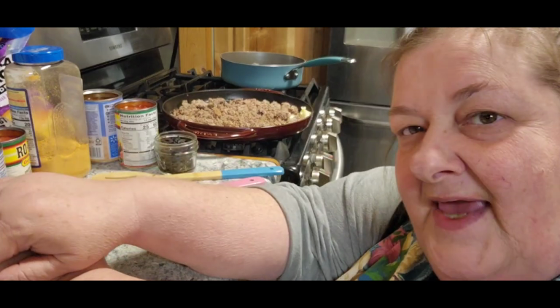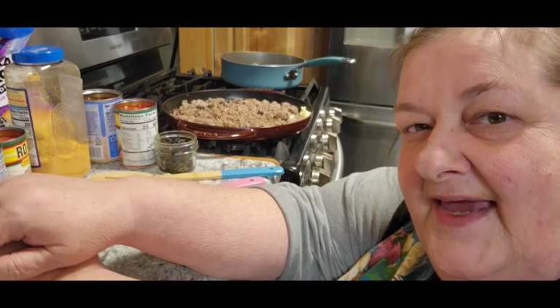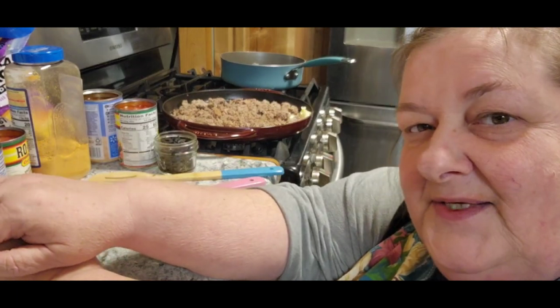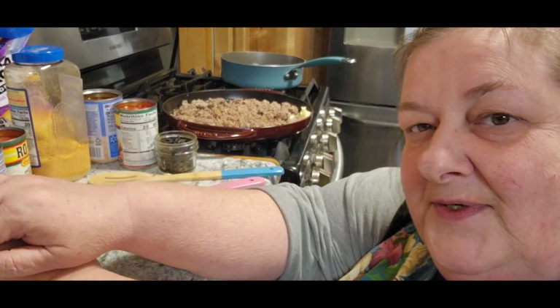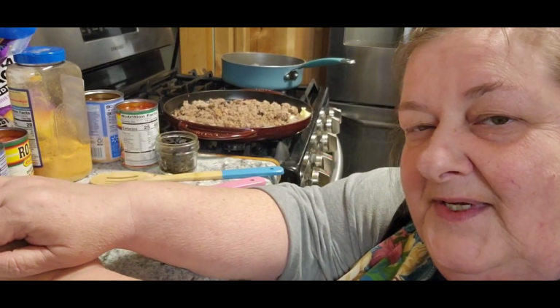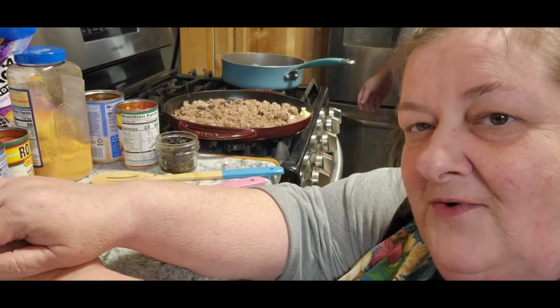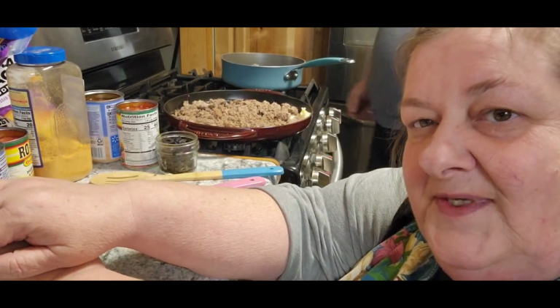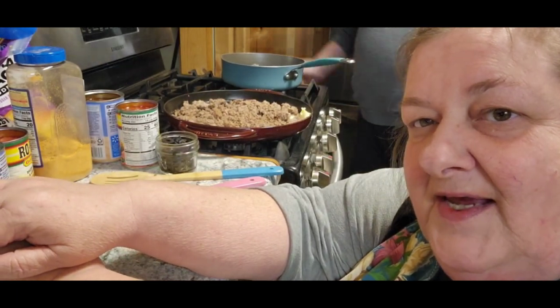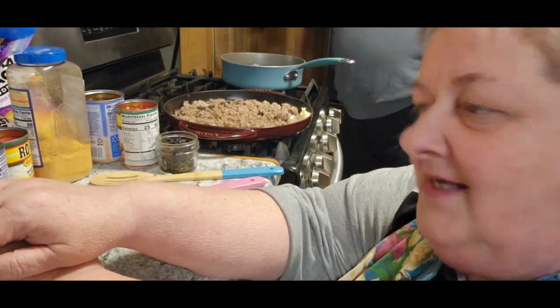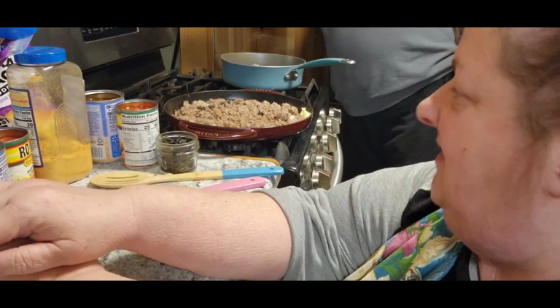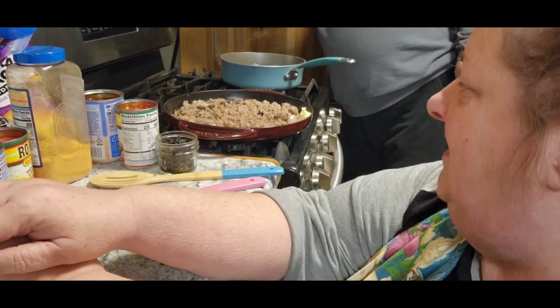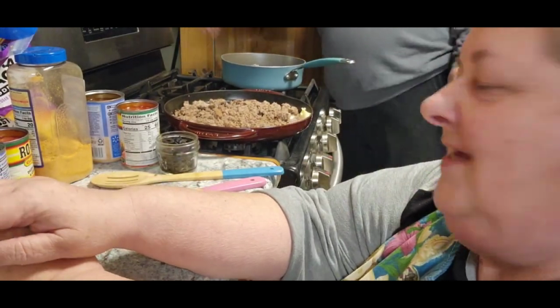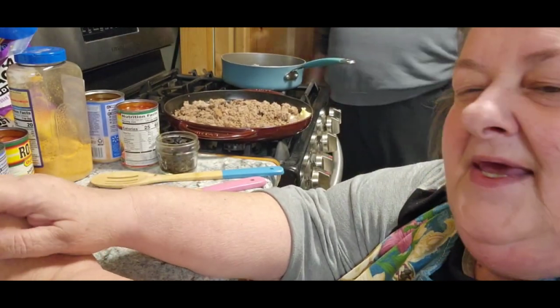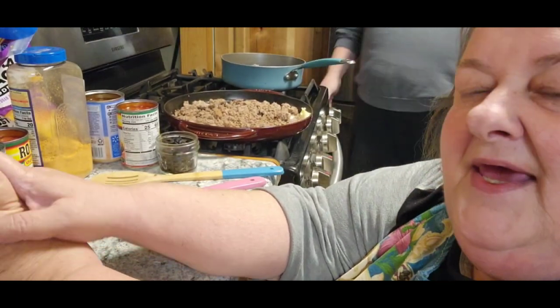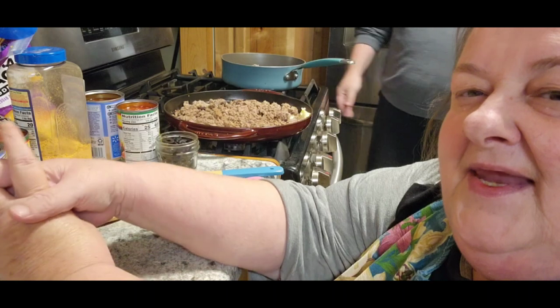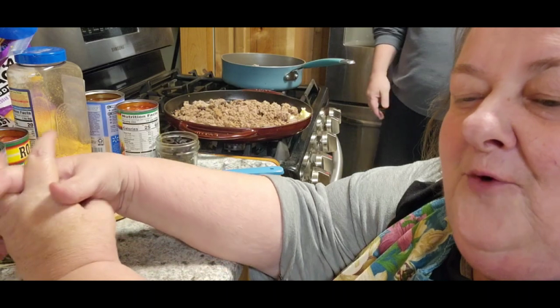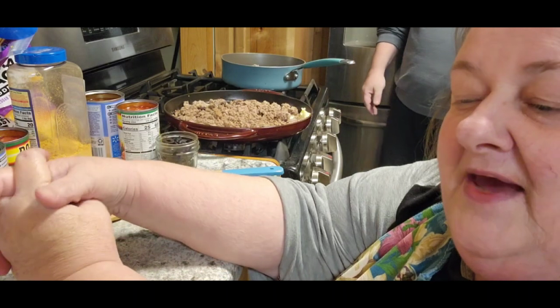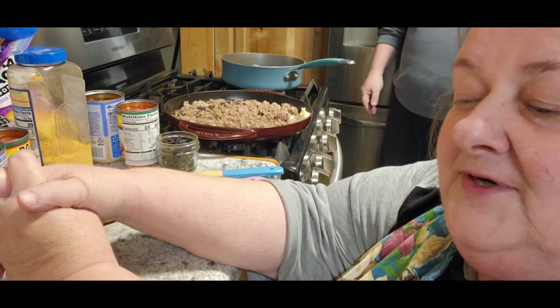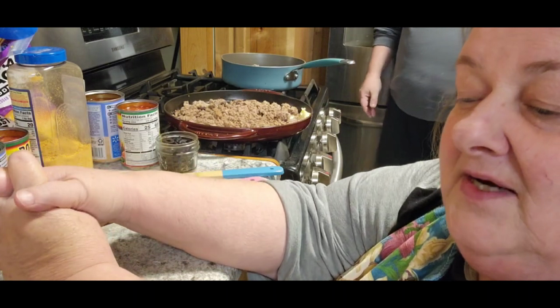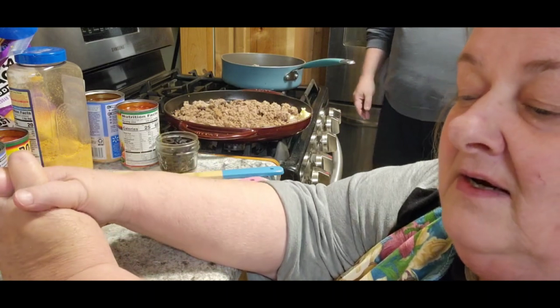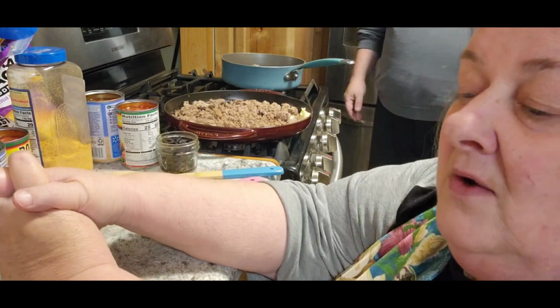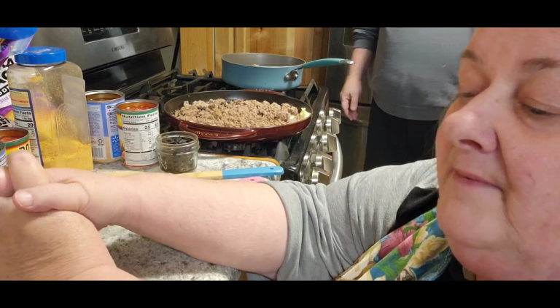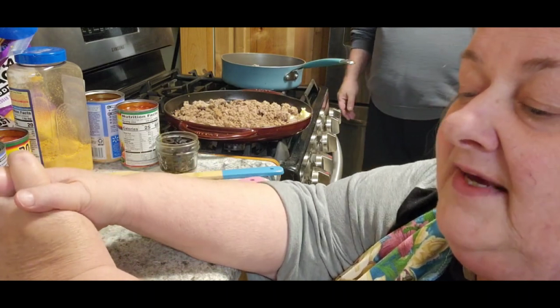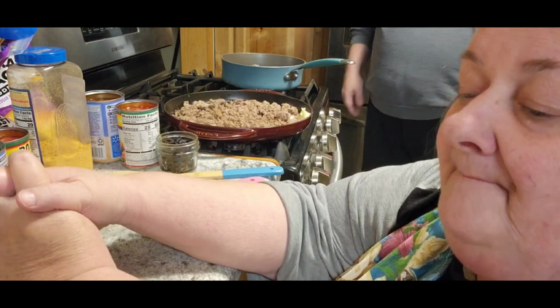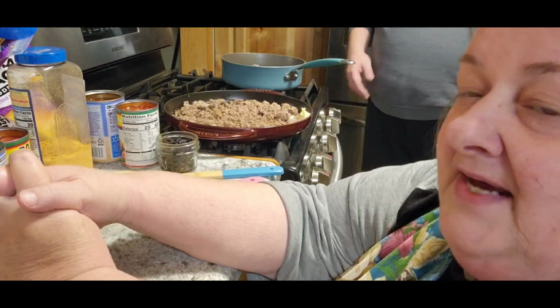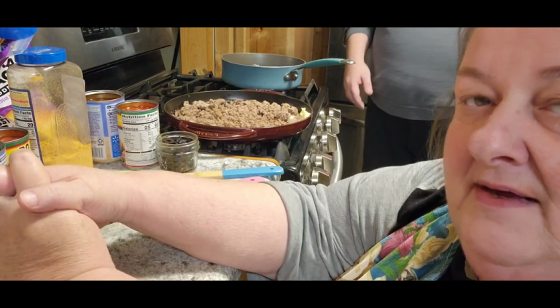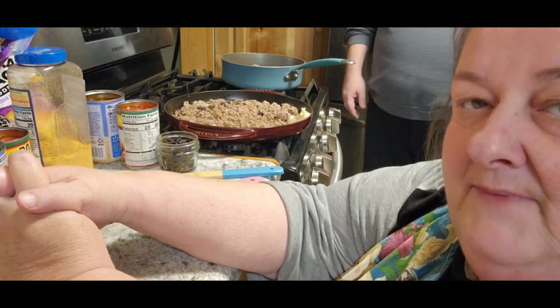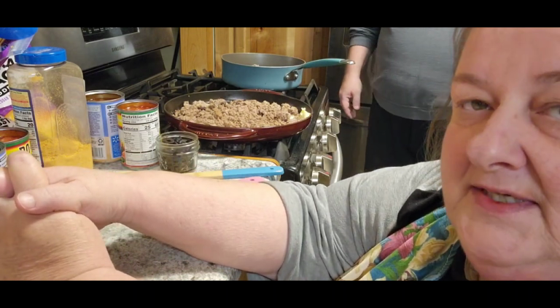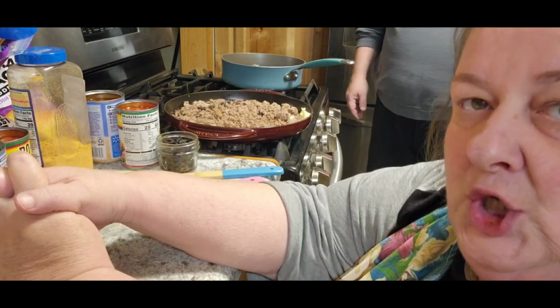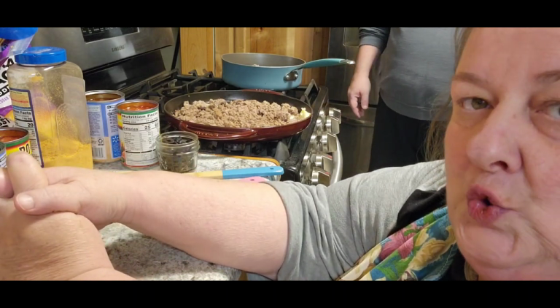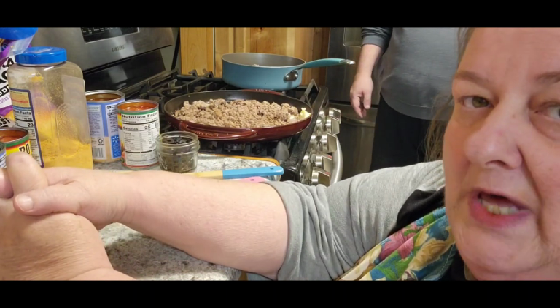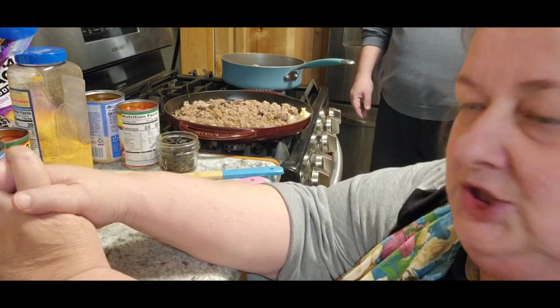Hi, it's Chris with City Girl Homestead and Jack, and we're back for dinner. We're making baked Mexican goulash.